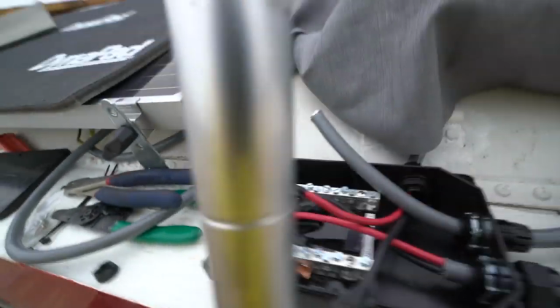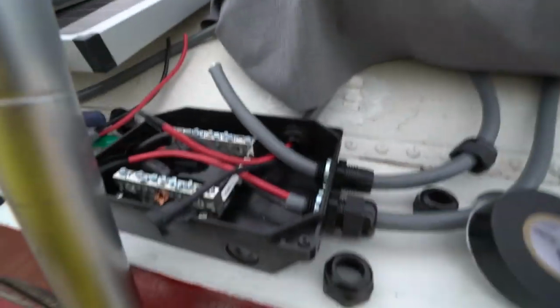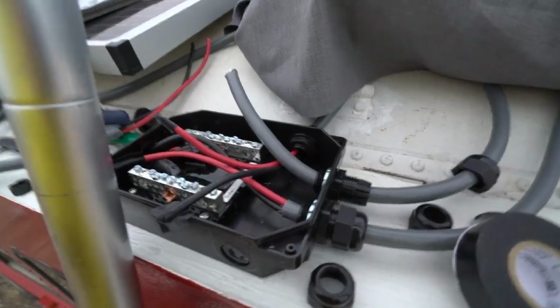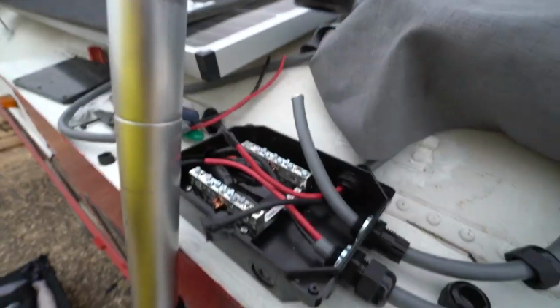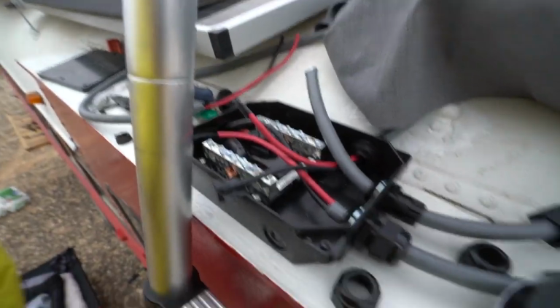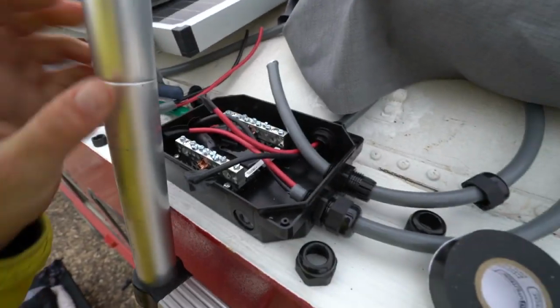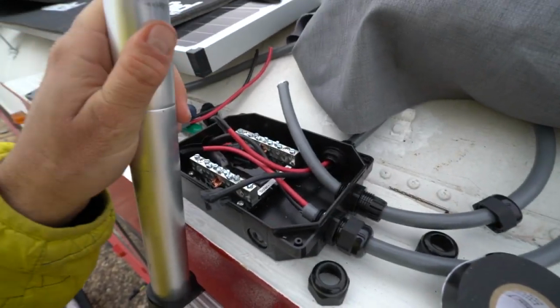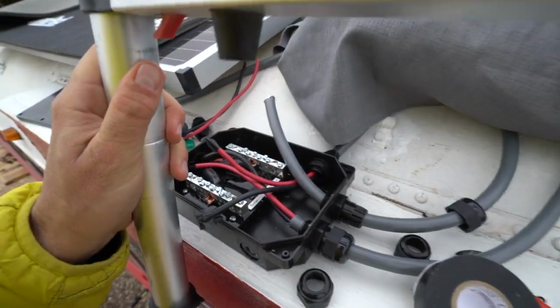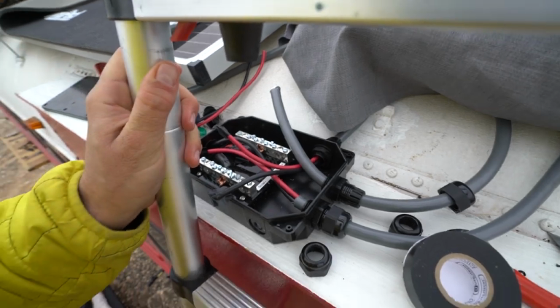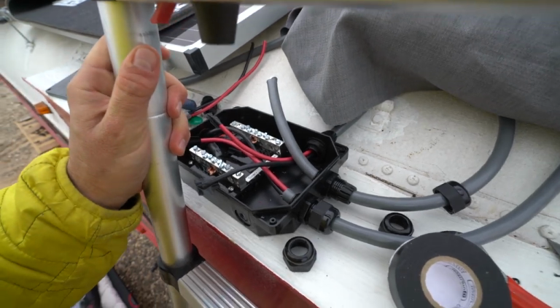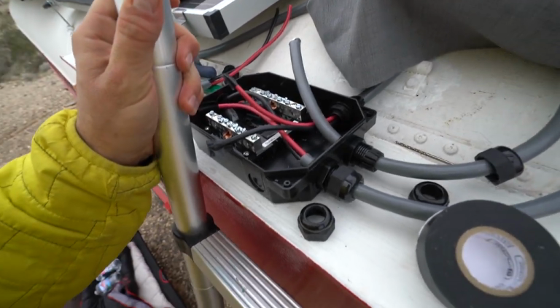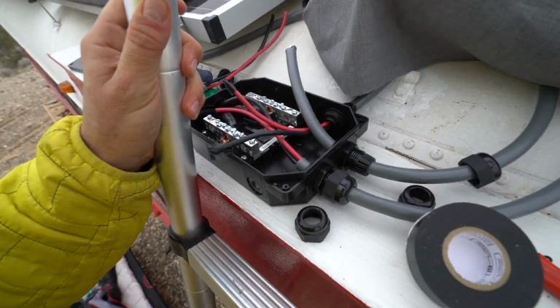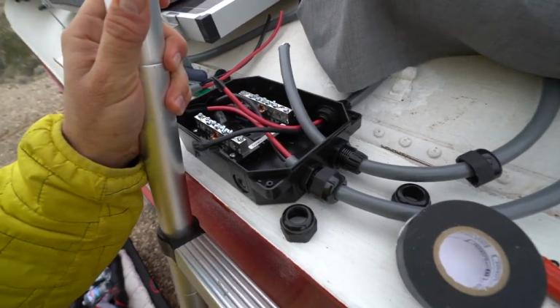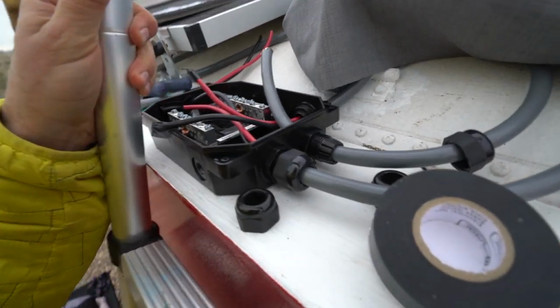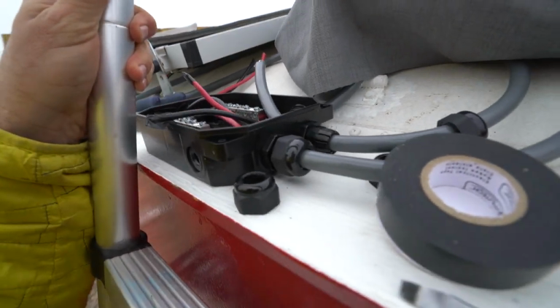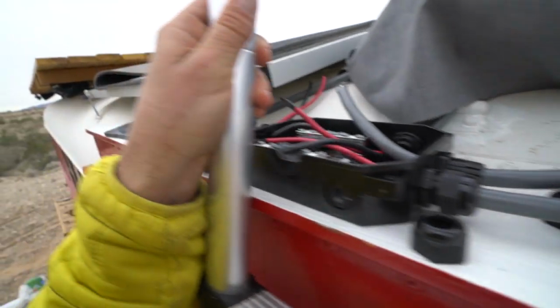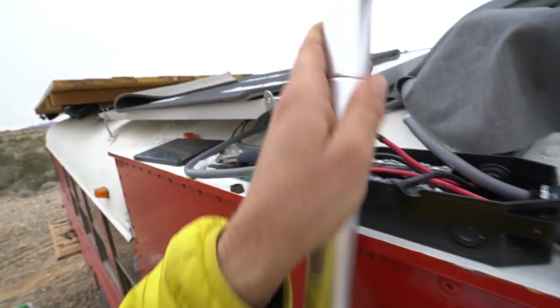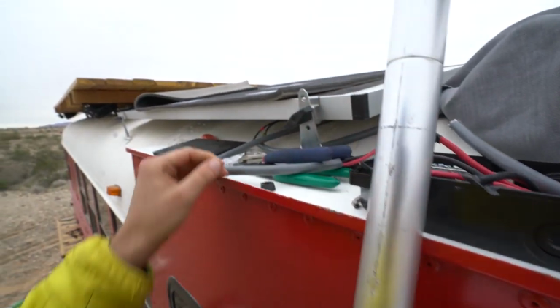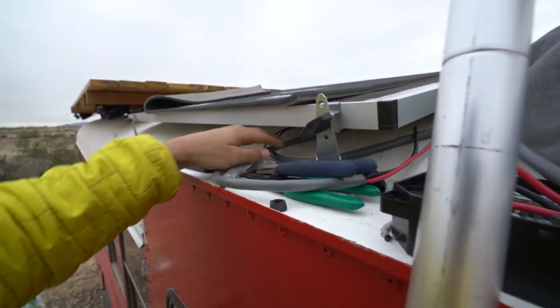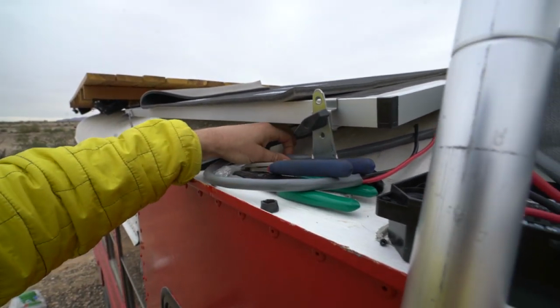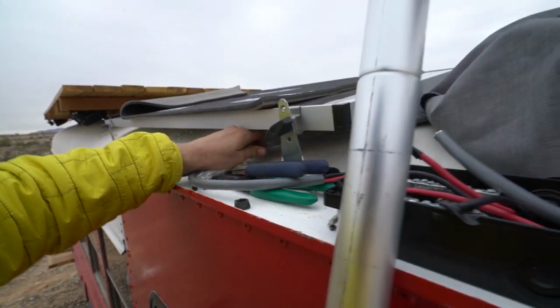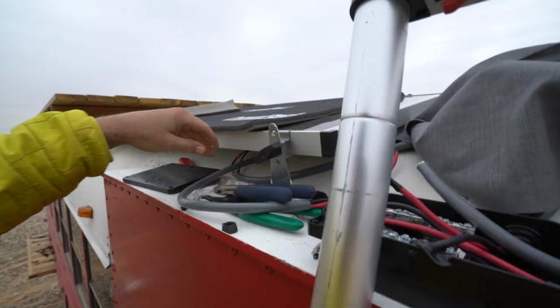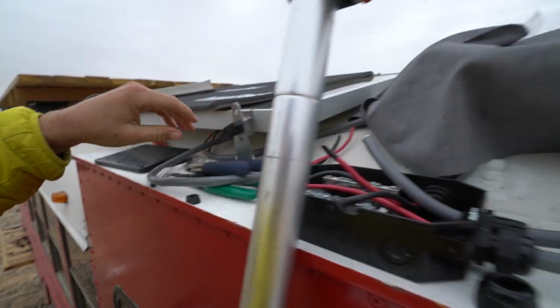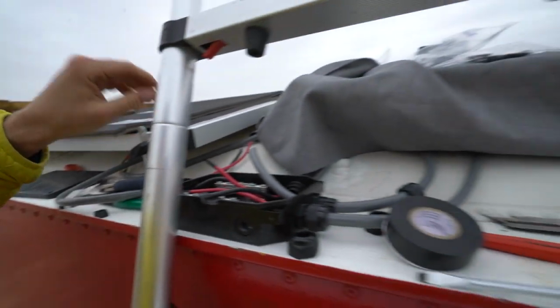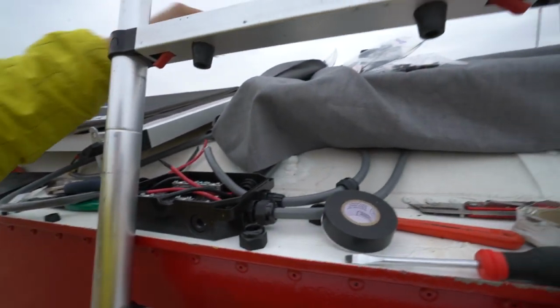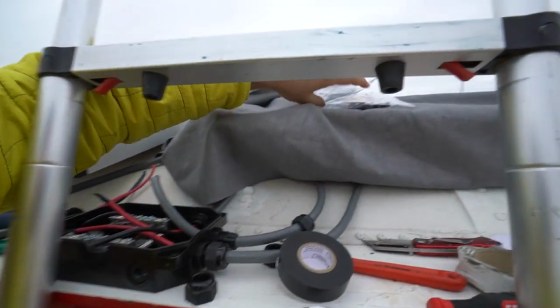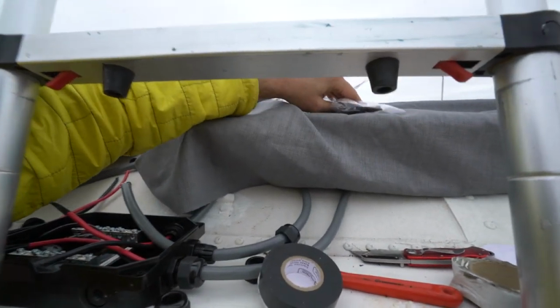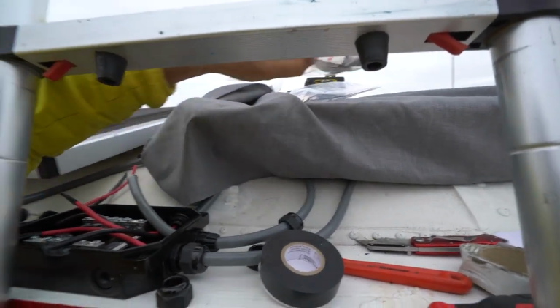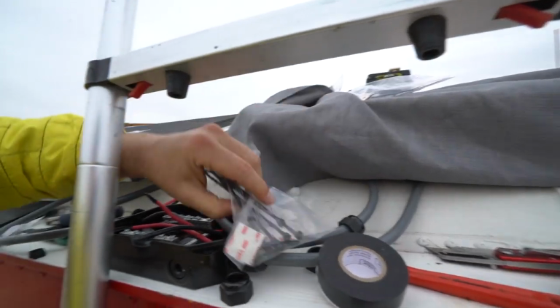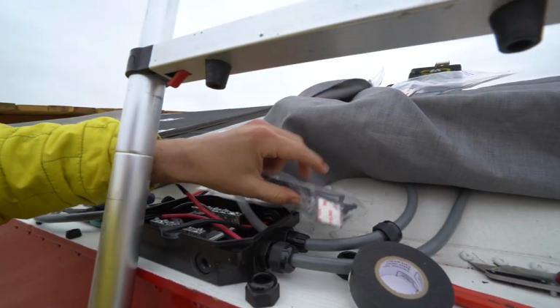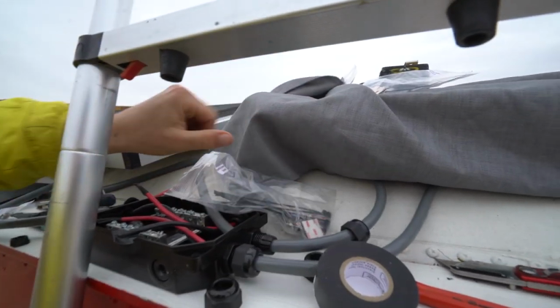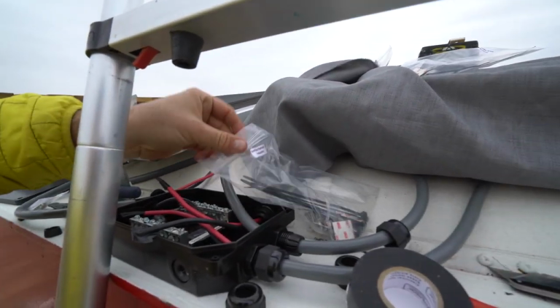In a nutshell, that is how you install a combiner box. When you have all these wires with the solar panel, you're going to want to keep them nice and snug so they don't rattle around when you're driving.